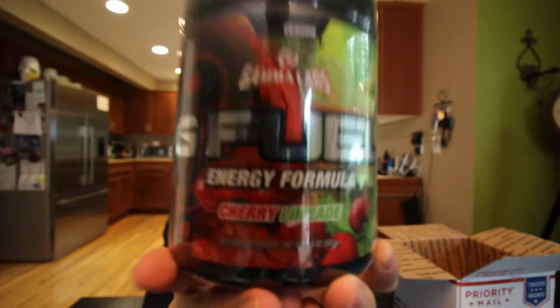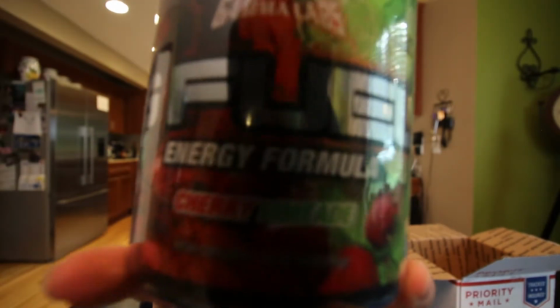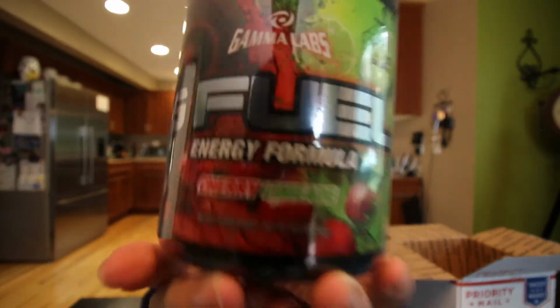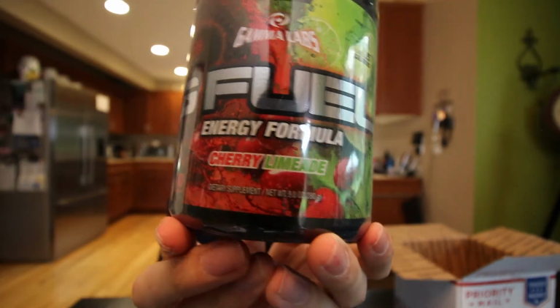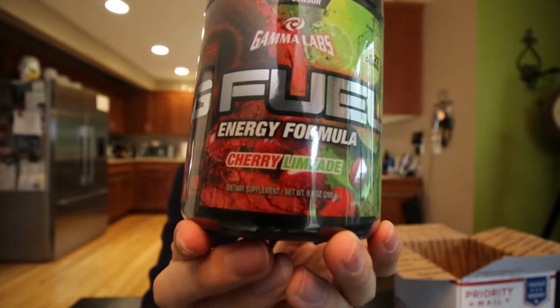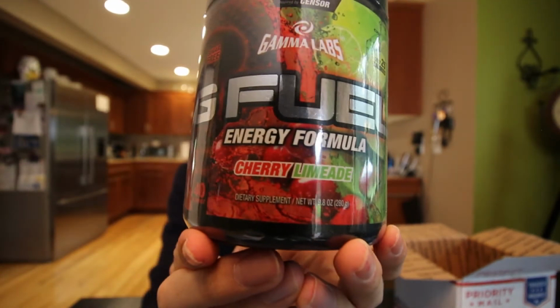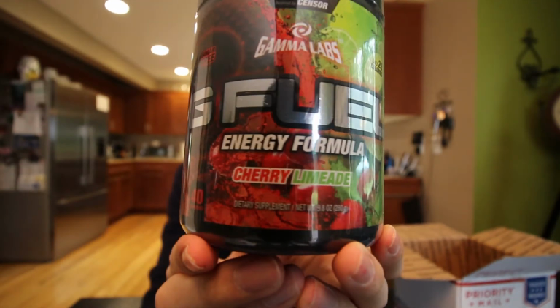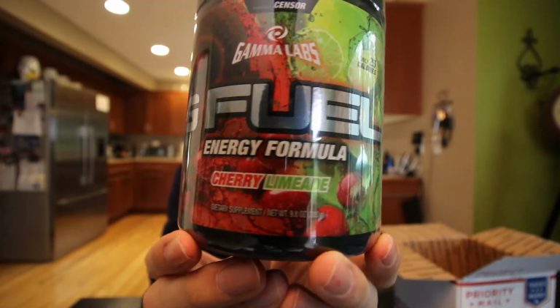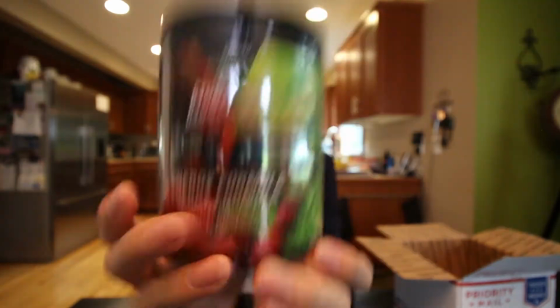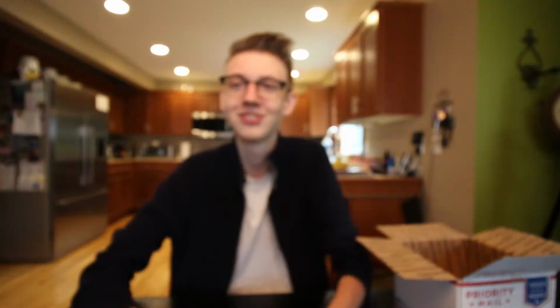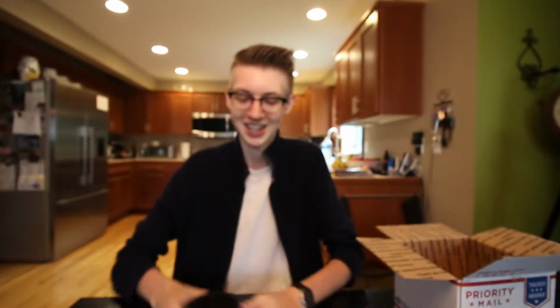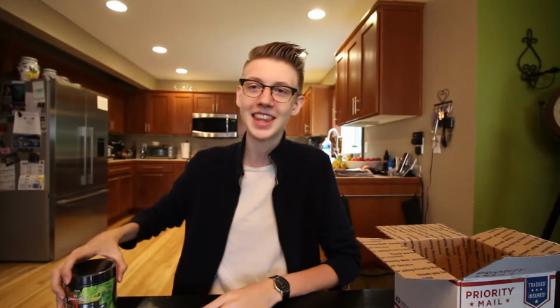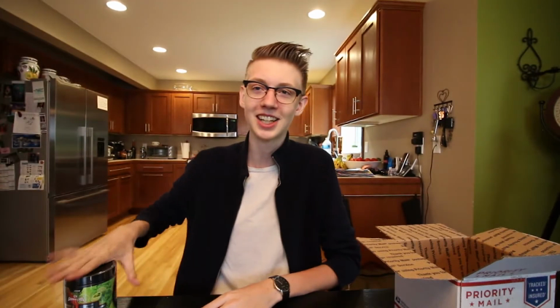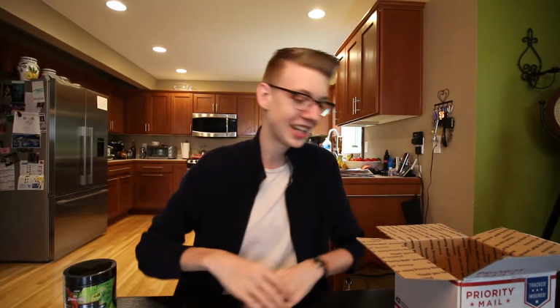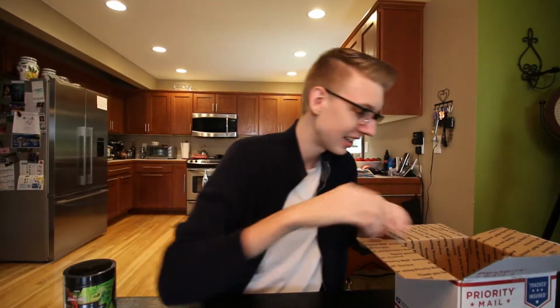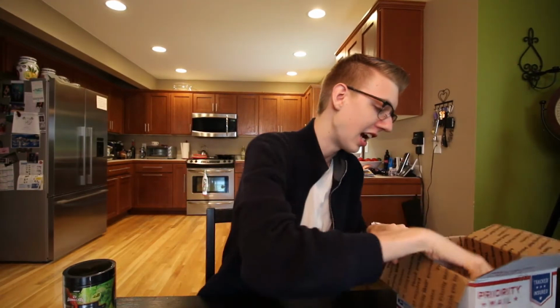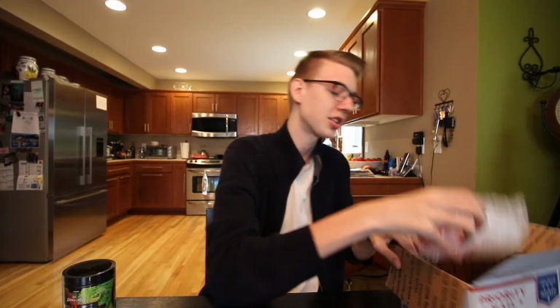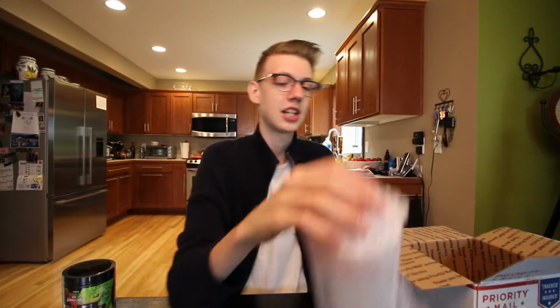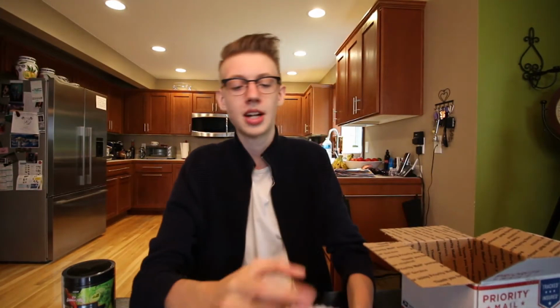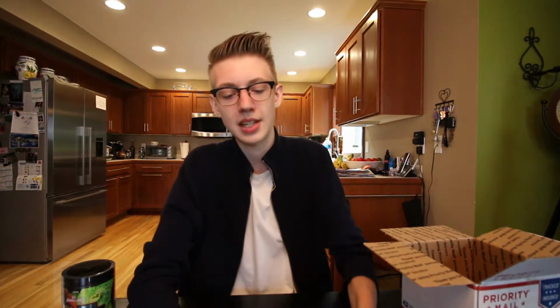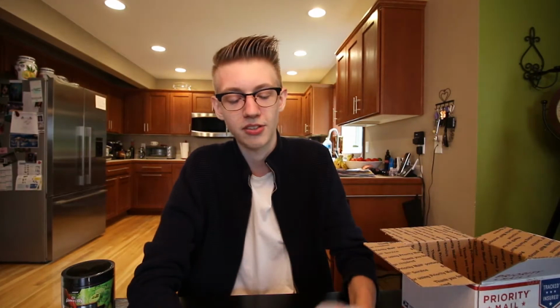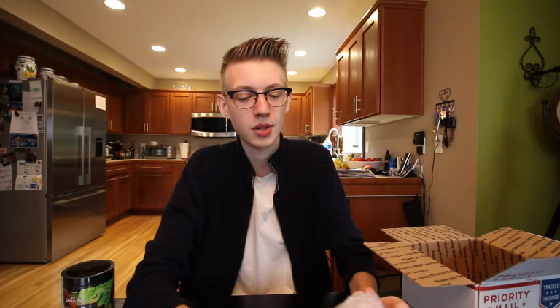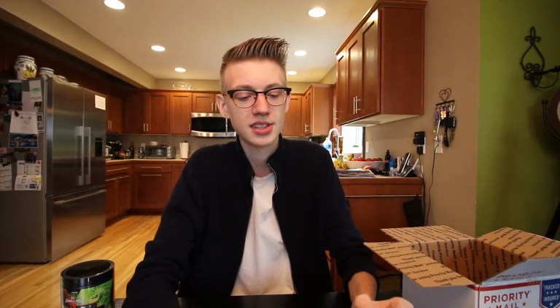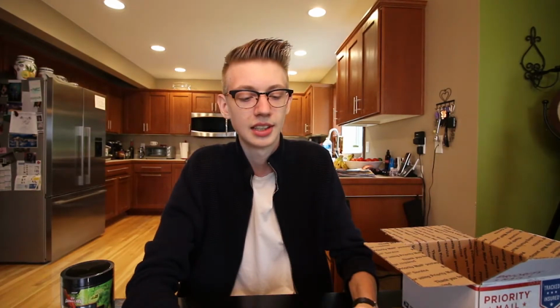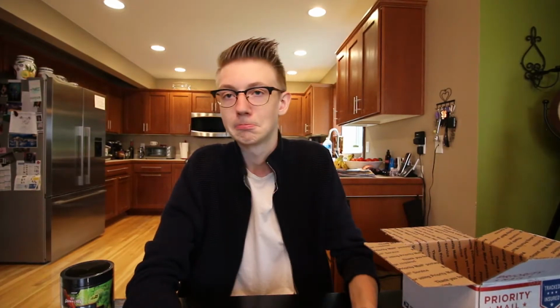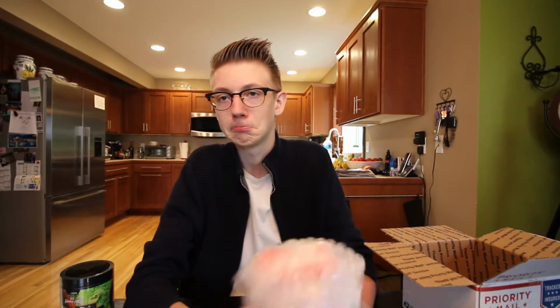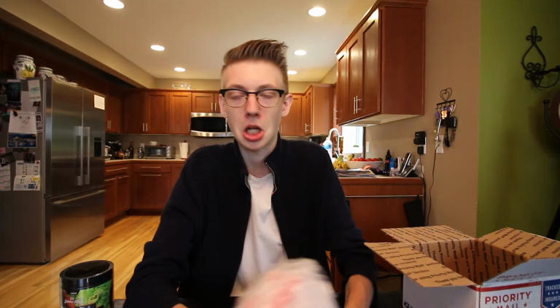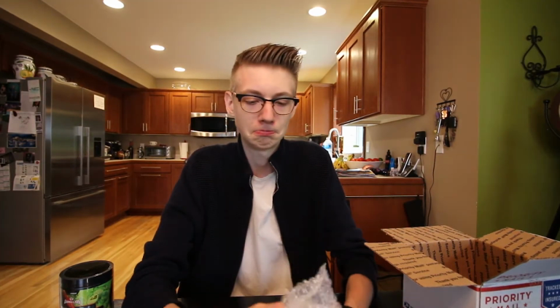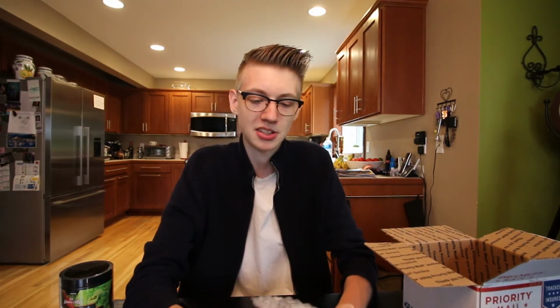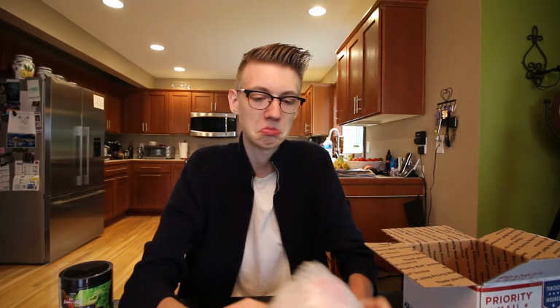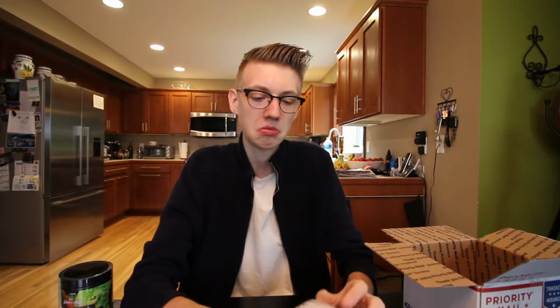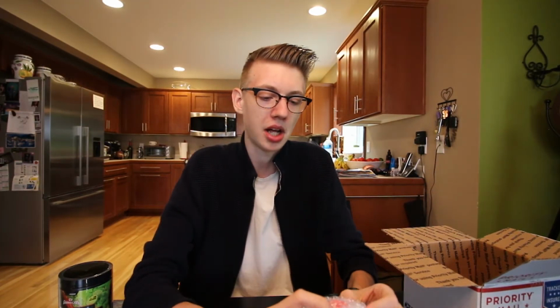We got cherry limeade. Can you see that? Cherry limeade right there. And we also got a shaker cup with it — one of the Phase One cups. That's a plus. Pretty cool.